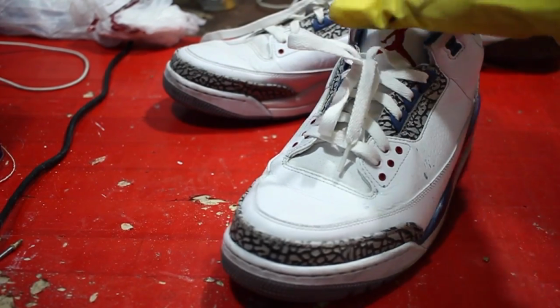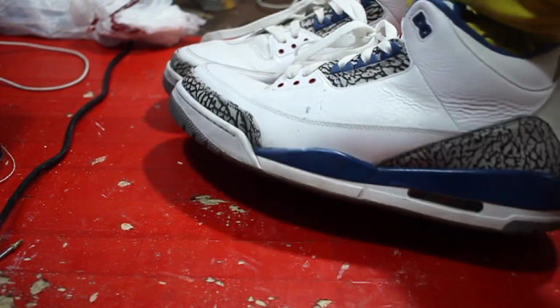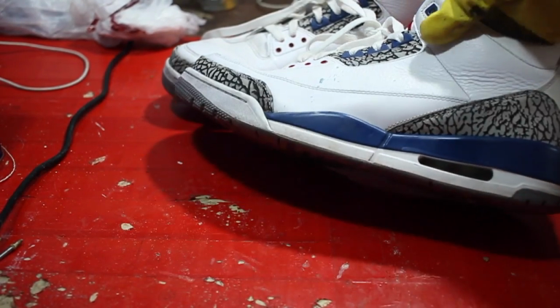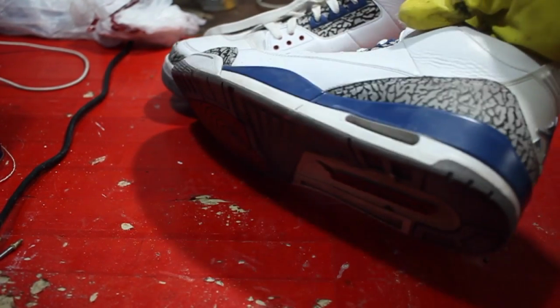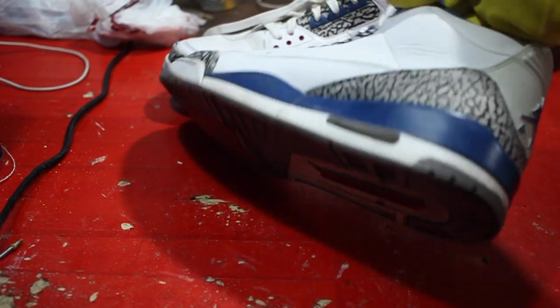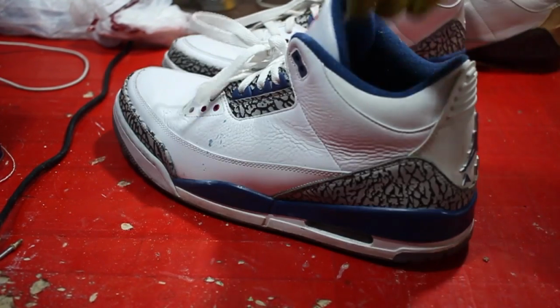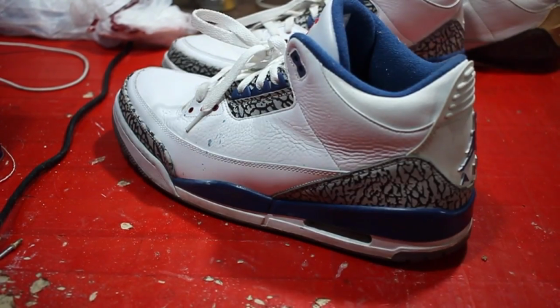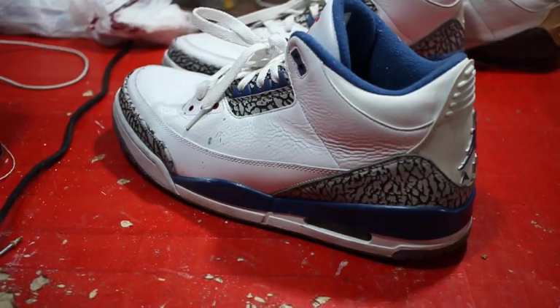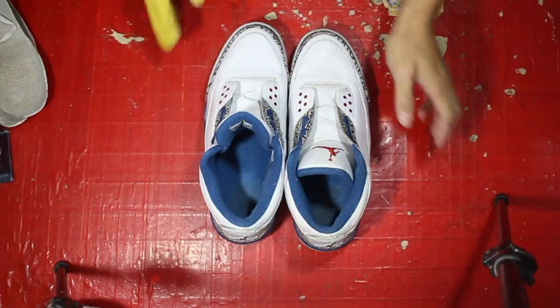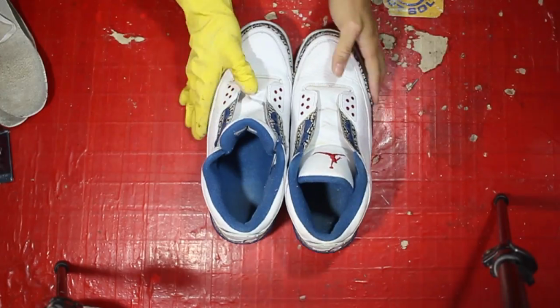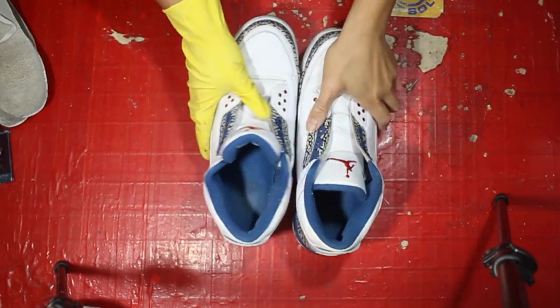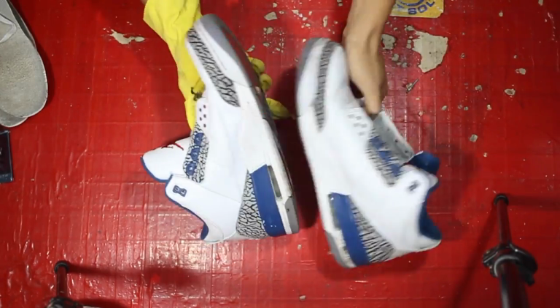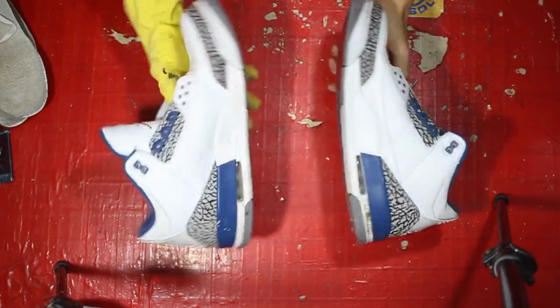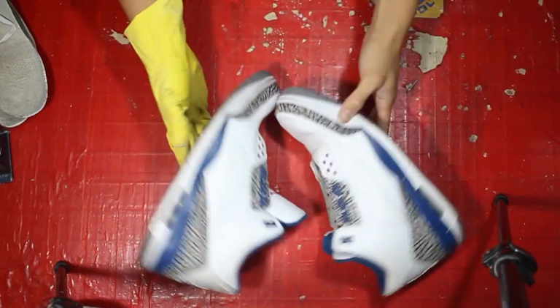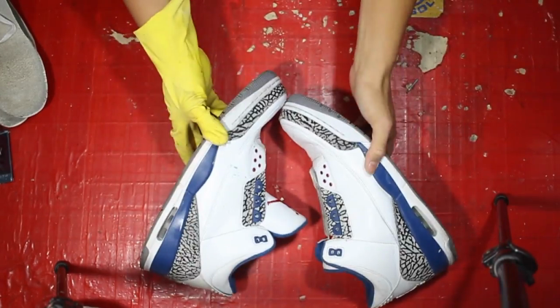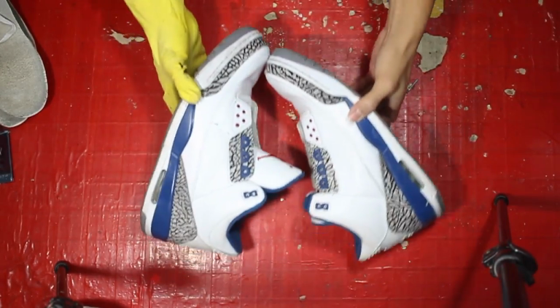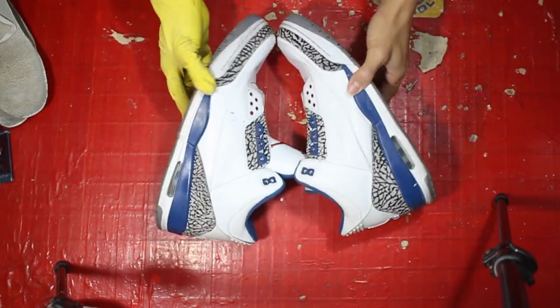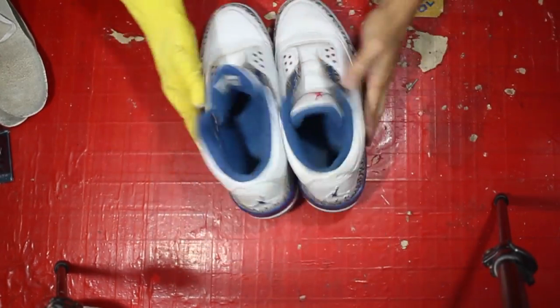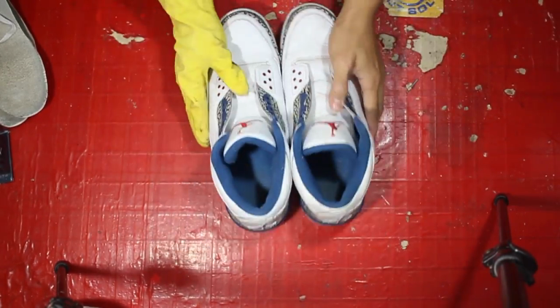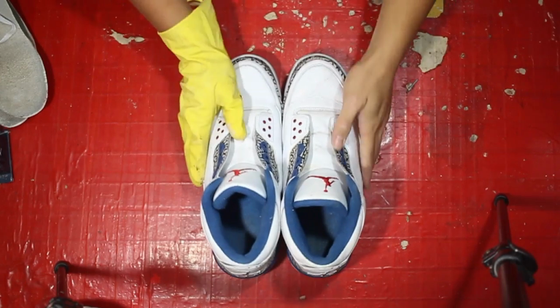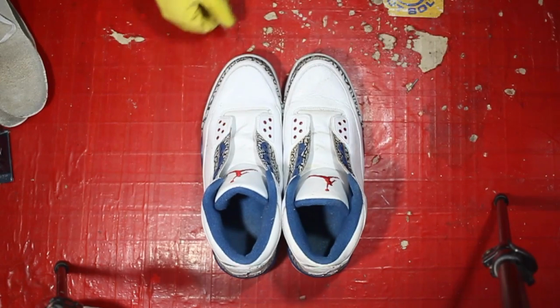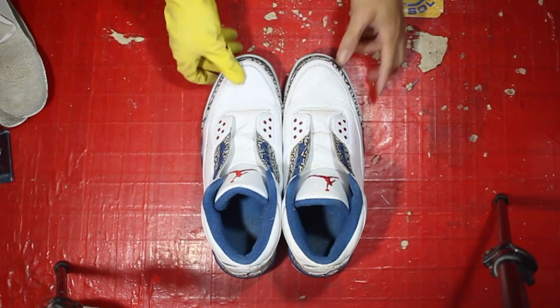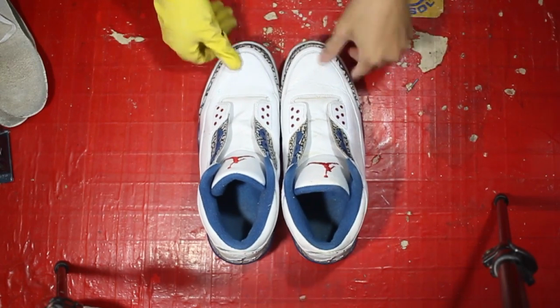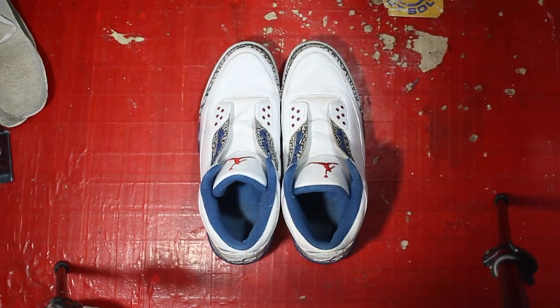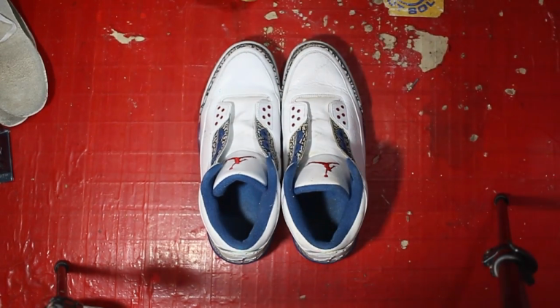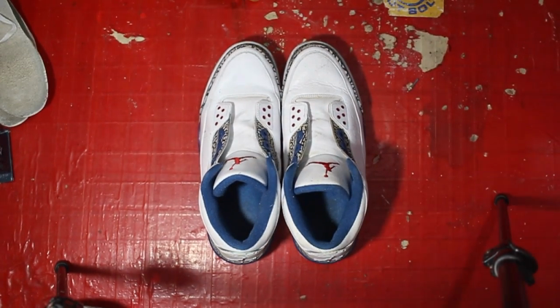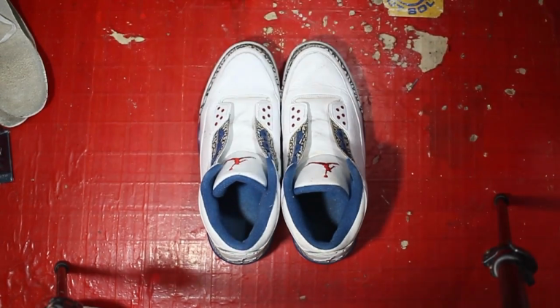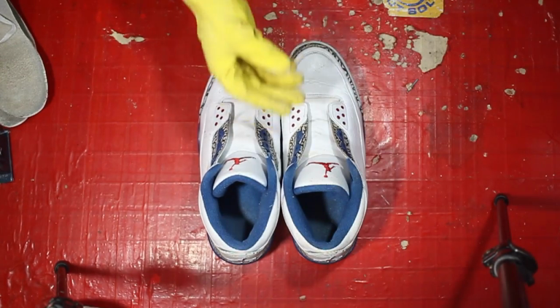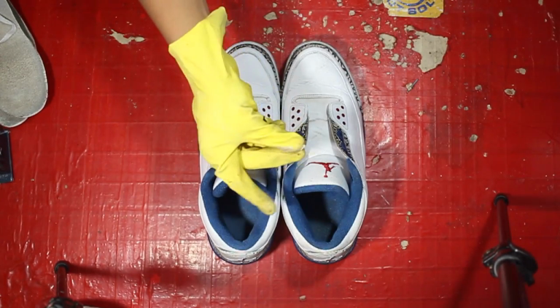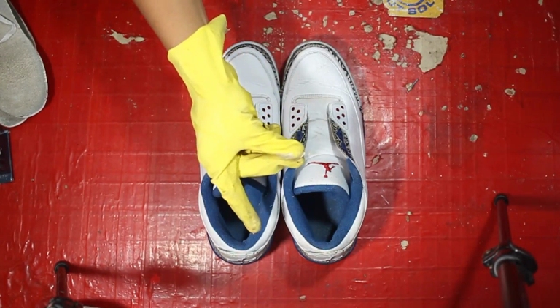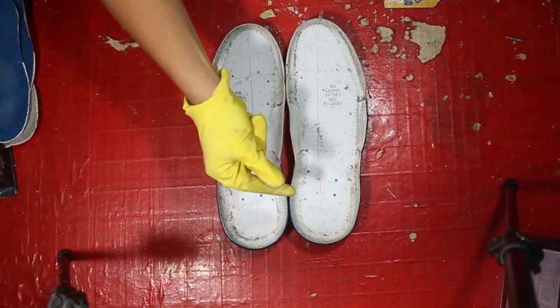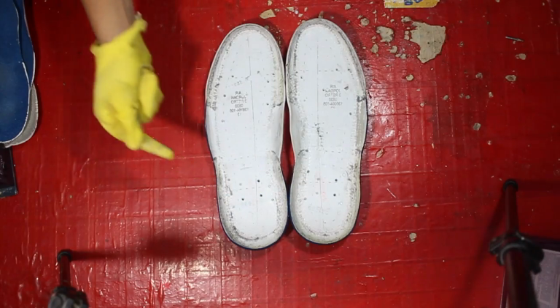Alright so I have these True Blues from 2011 as my donors. I feel like all the Jordan 3s from 2011 are the best suitable donors. Anything newer, they change the foam so they kind of tend to rip on you. So I choose 2011 to be my best donors.